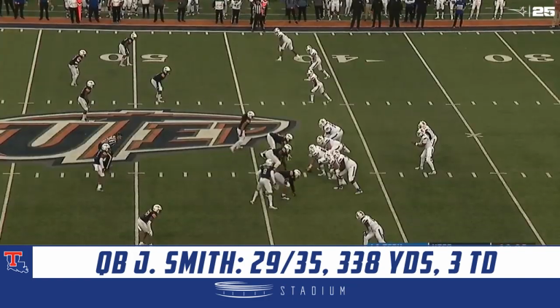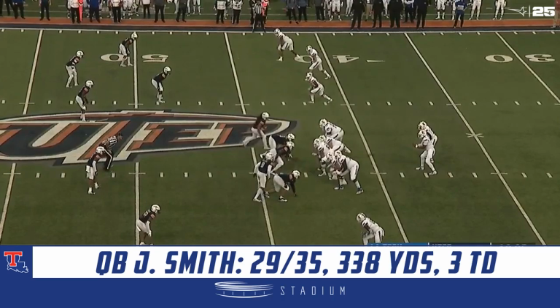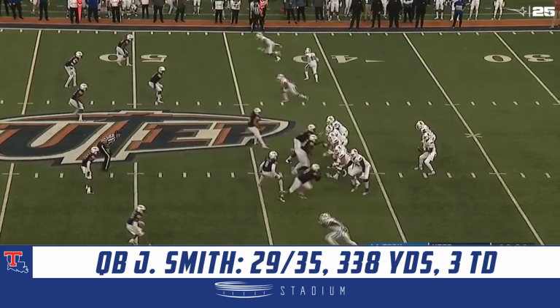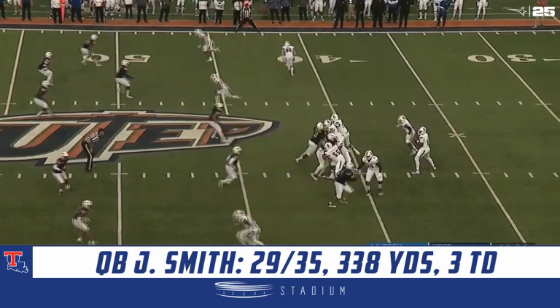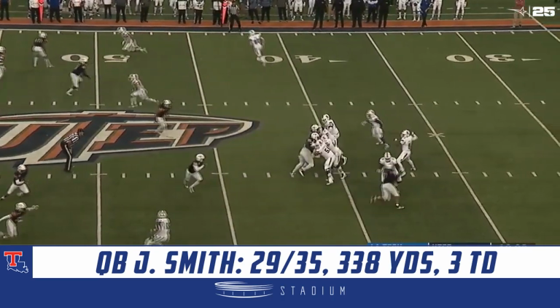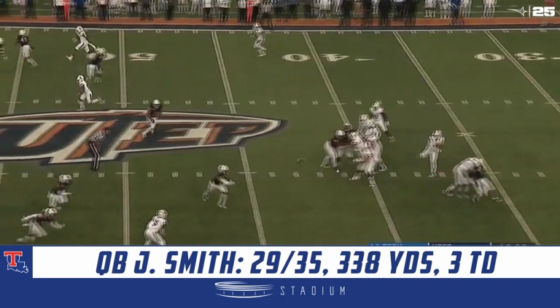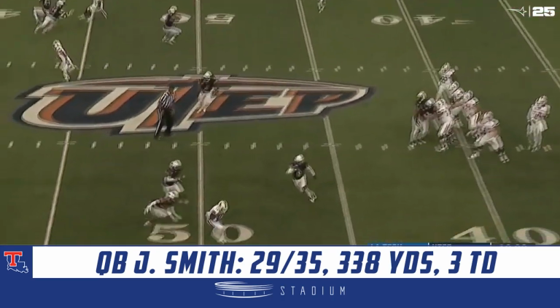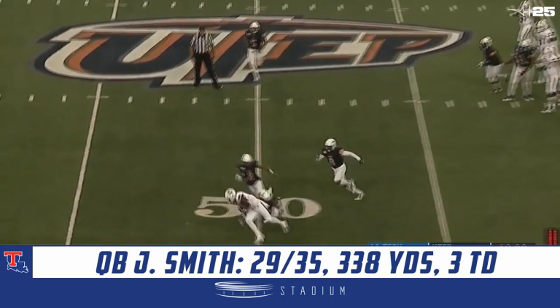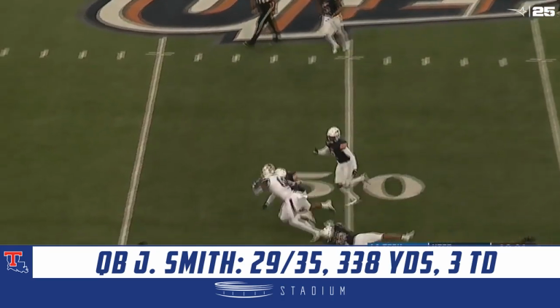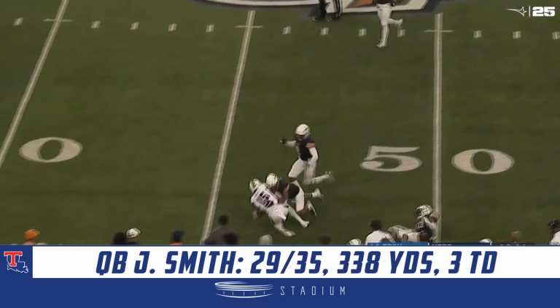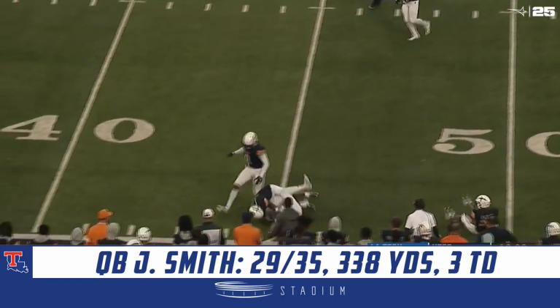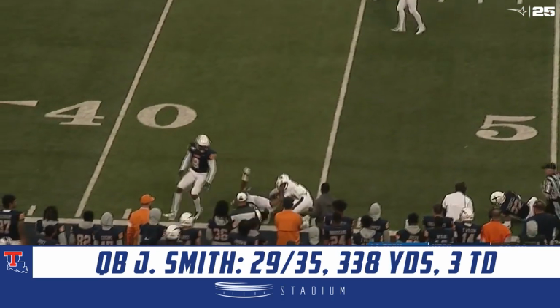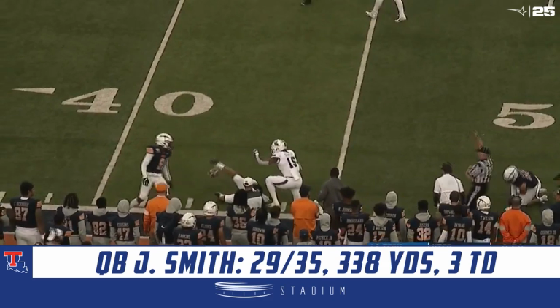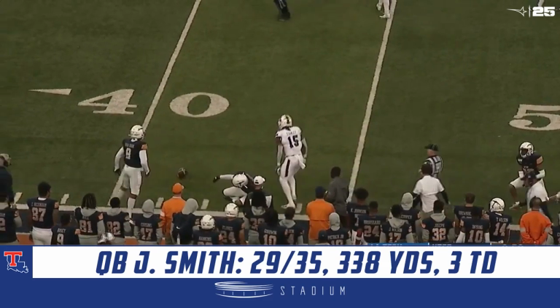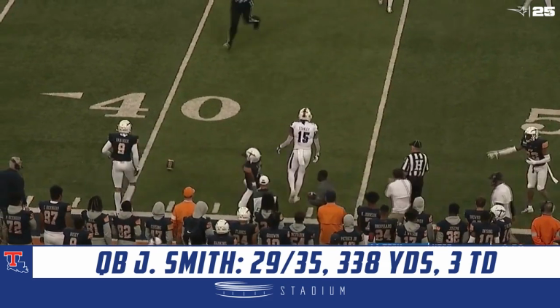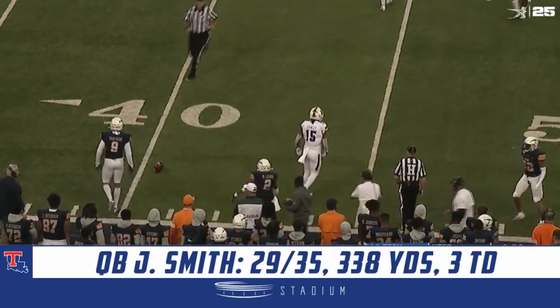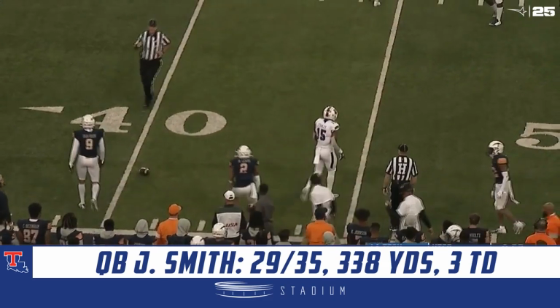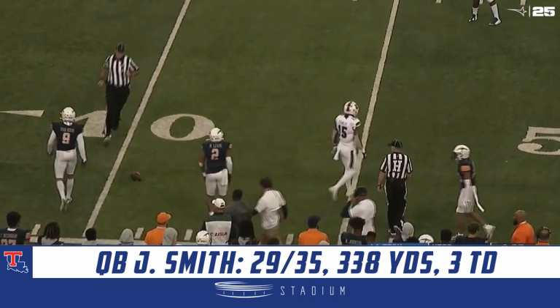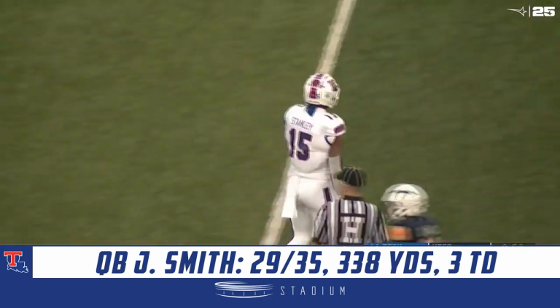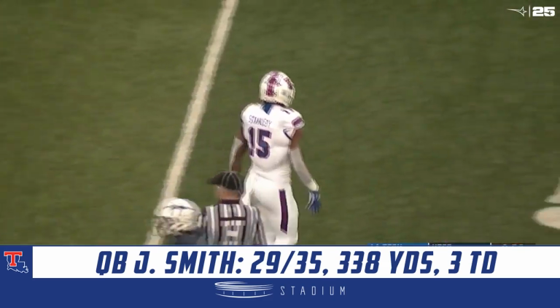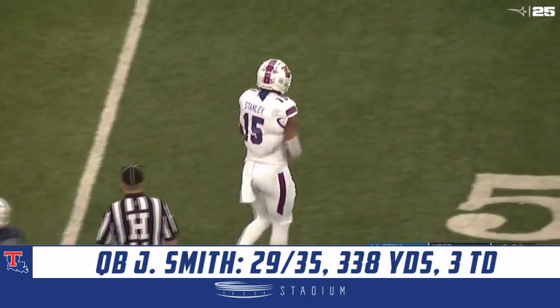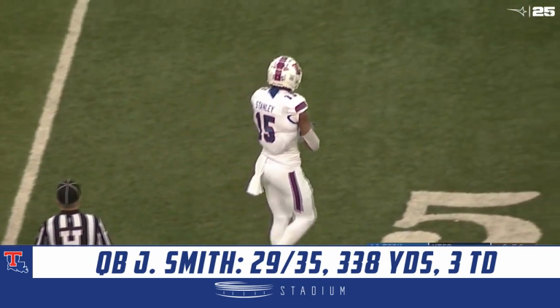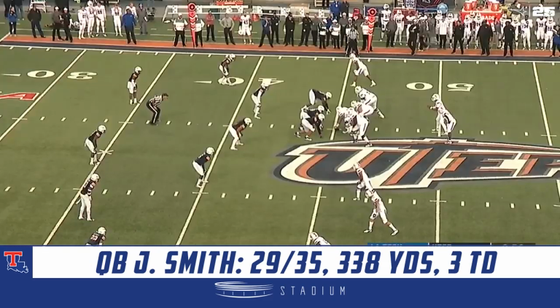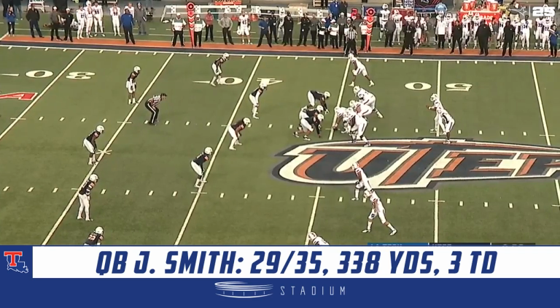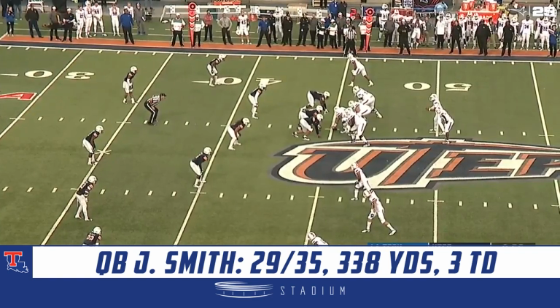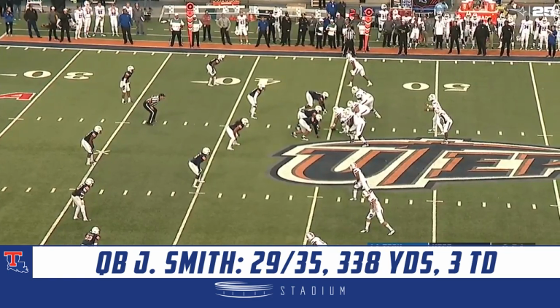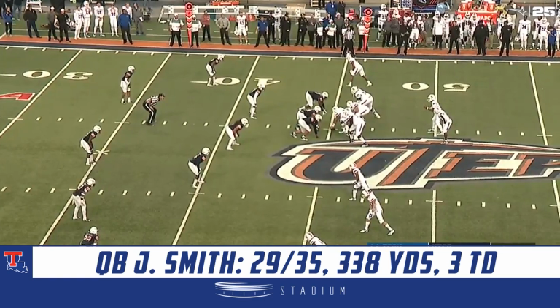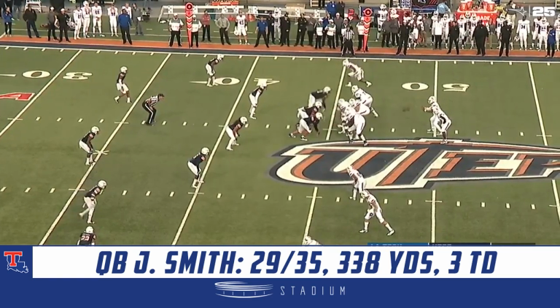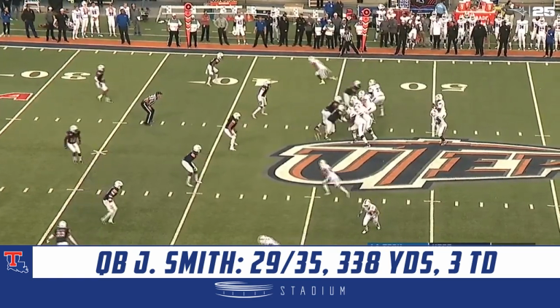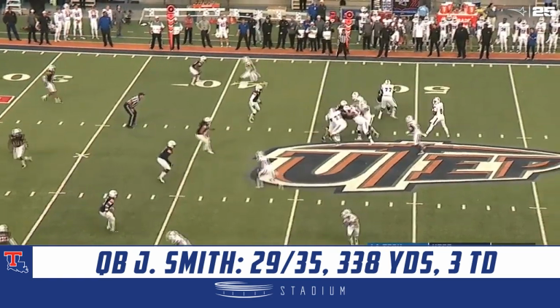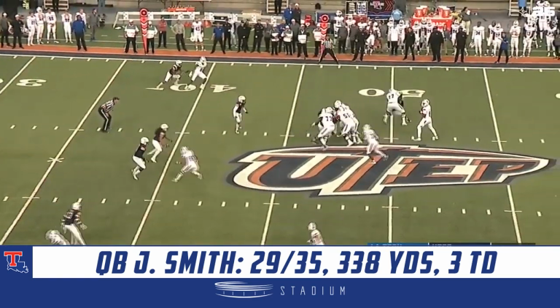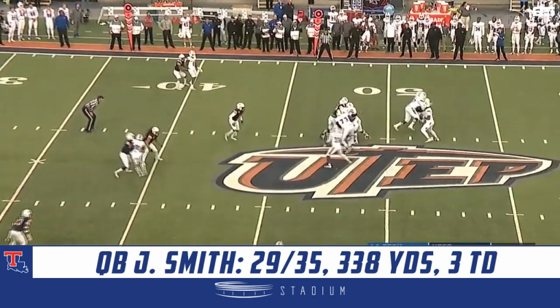He's going to read the field, make the right decisions, and put the offense in the best situations to win this football game. Smith again has his target, and it's going to be another first down on the play — completion going to Malik Stanley. Inside nine minutes to play in the opening quarter here at the Sun Bowl.